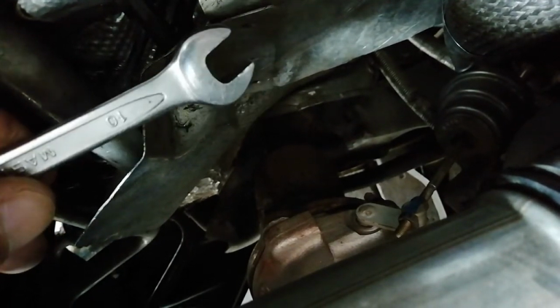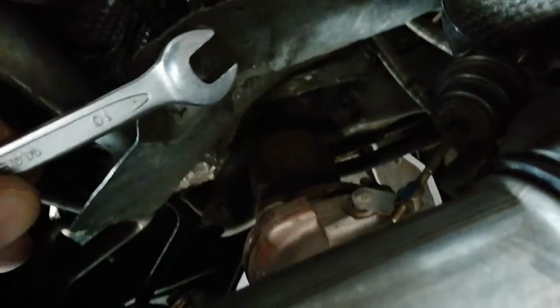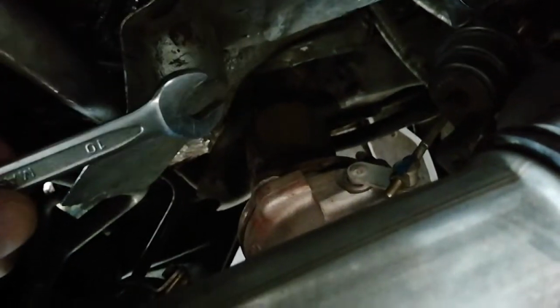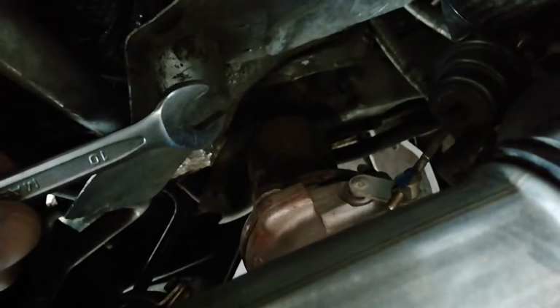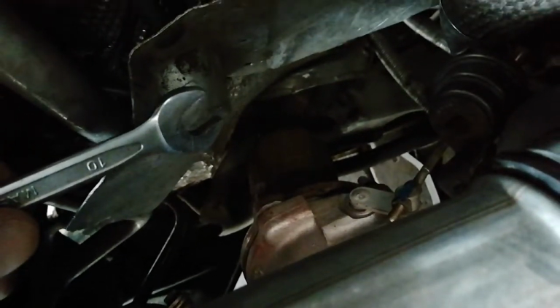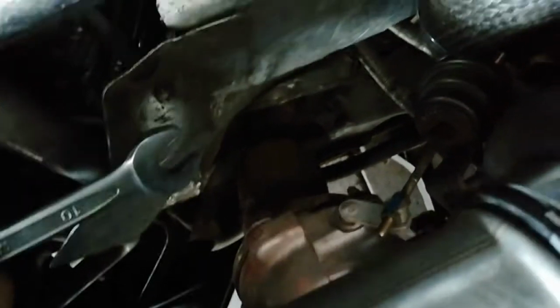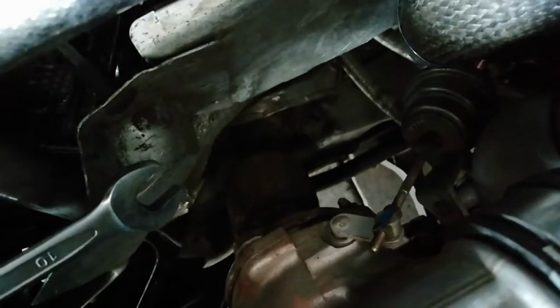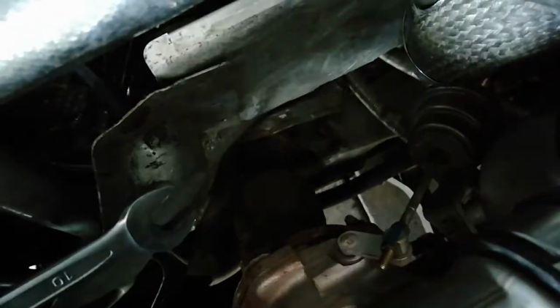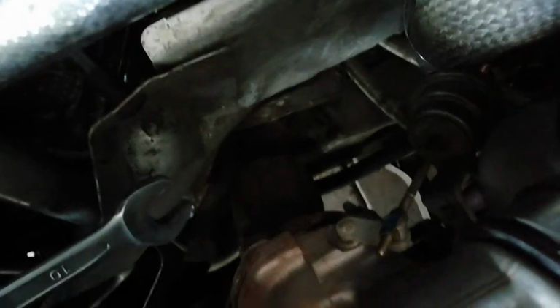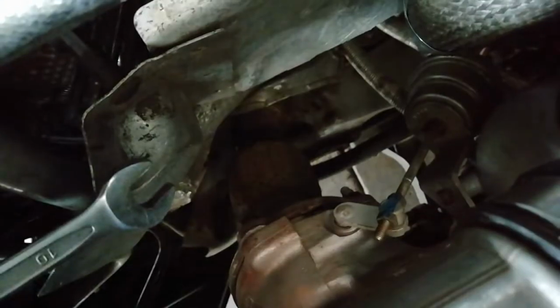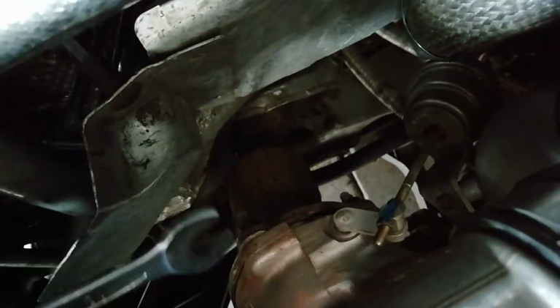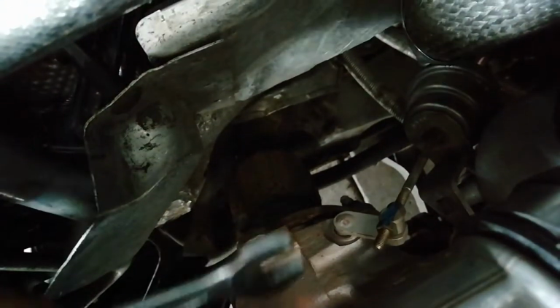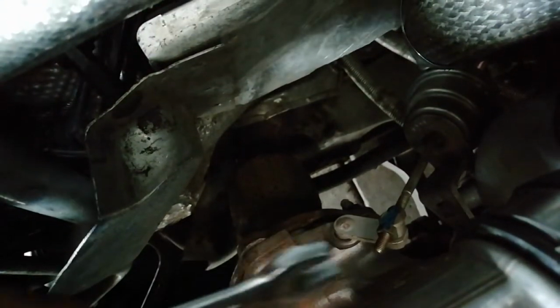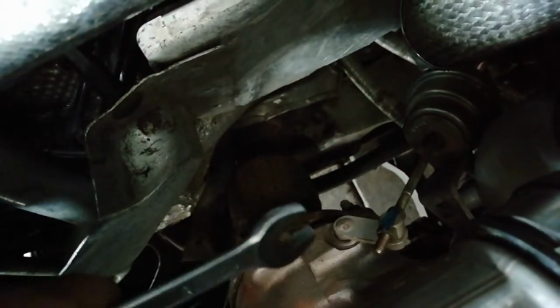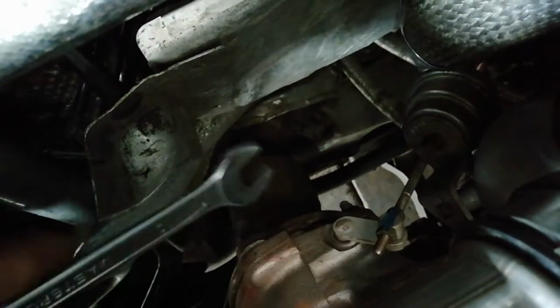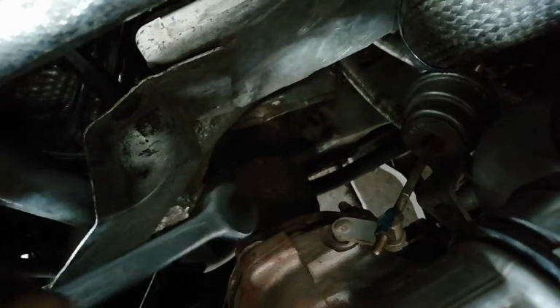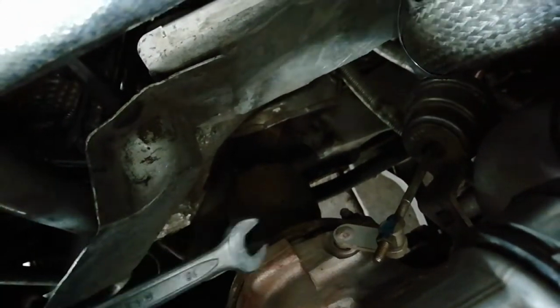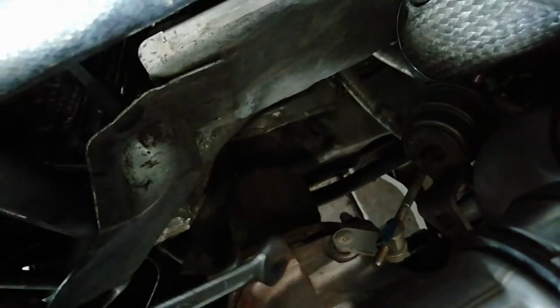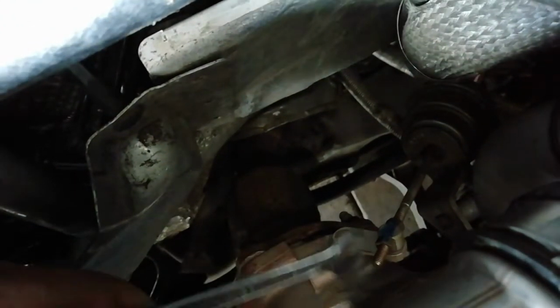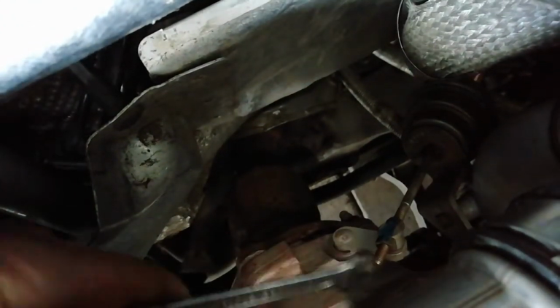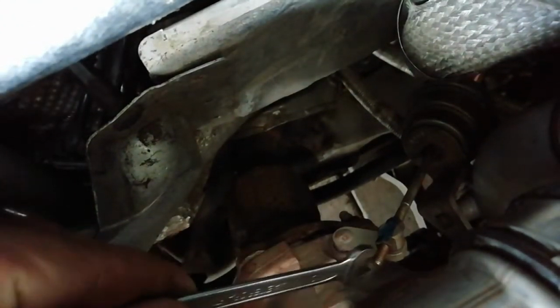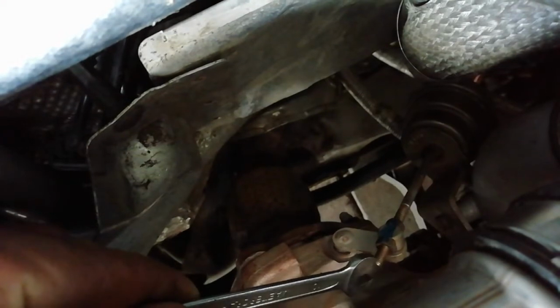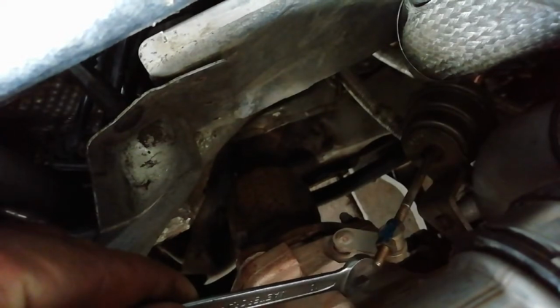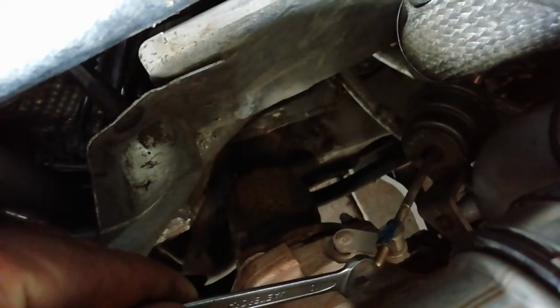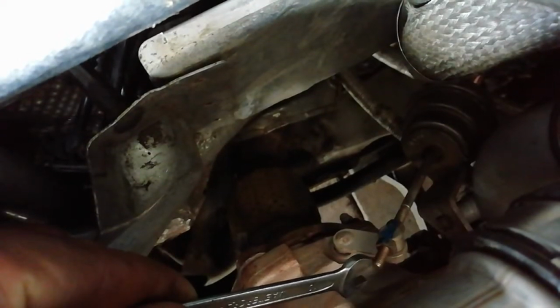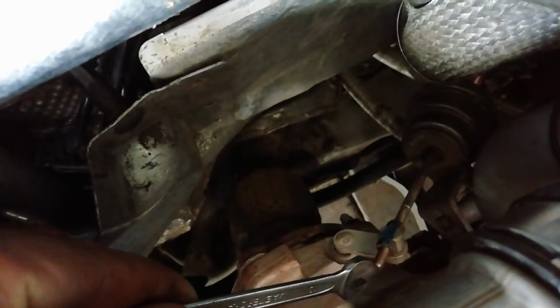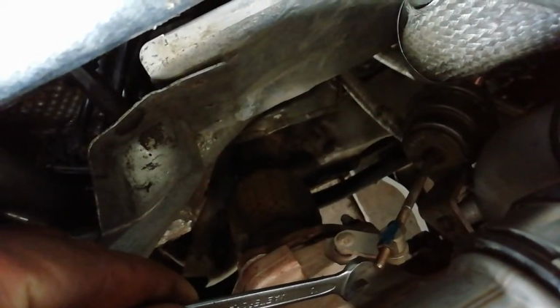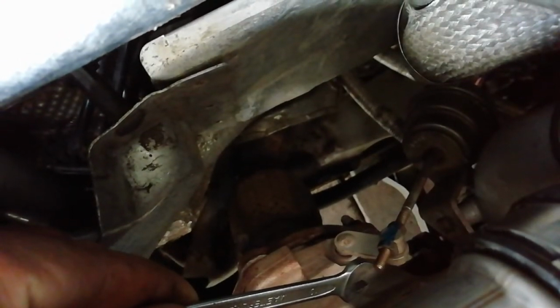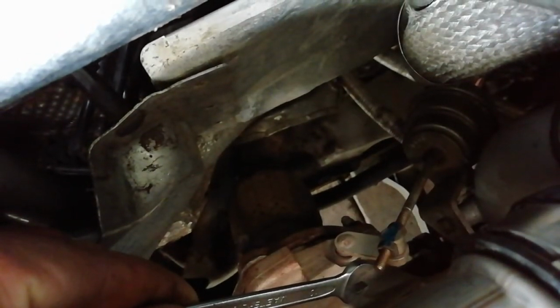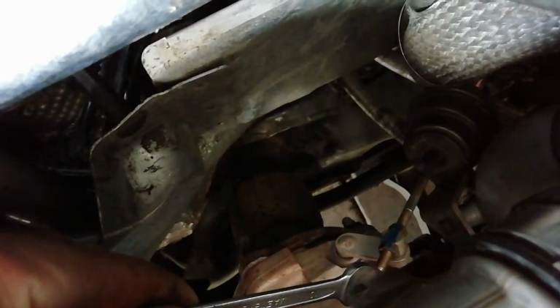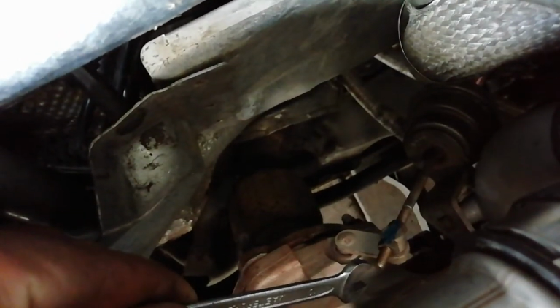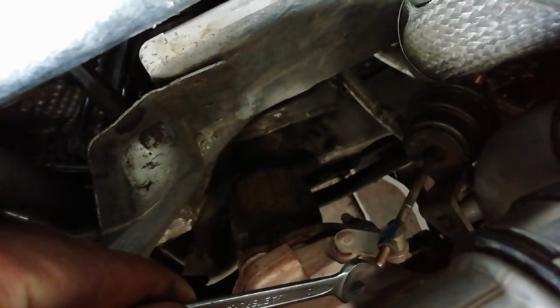And then I'm going to tighten this one here on the engine side once or twice, and just tighten it all together.